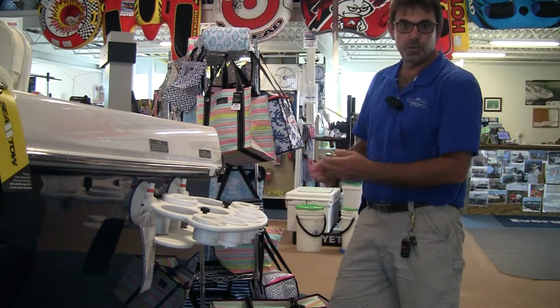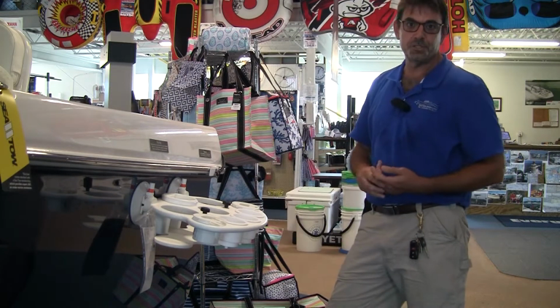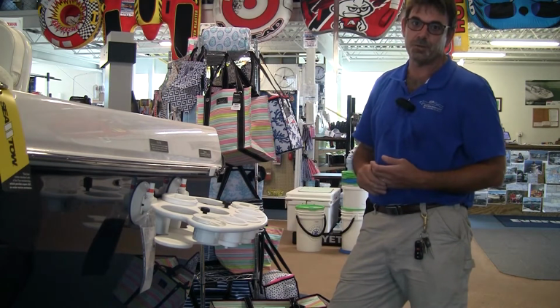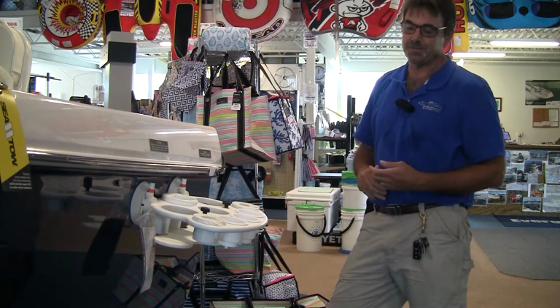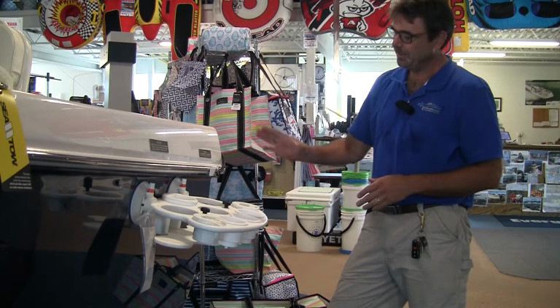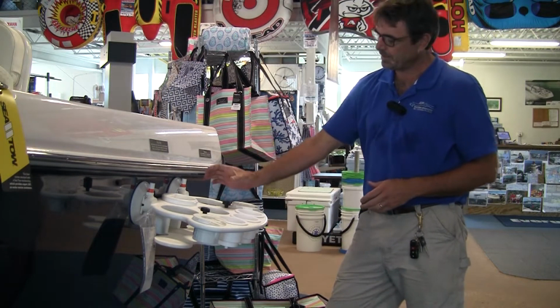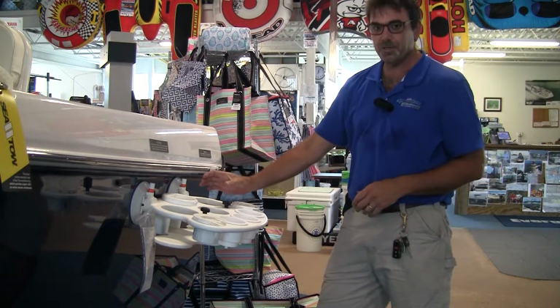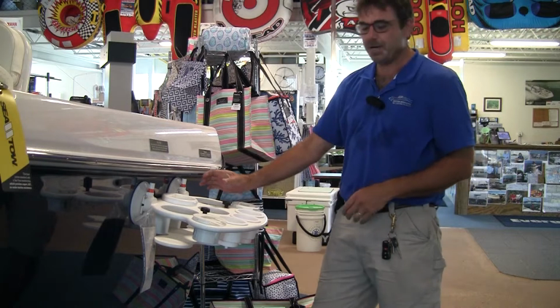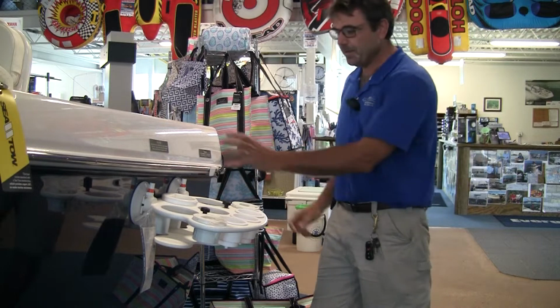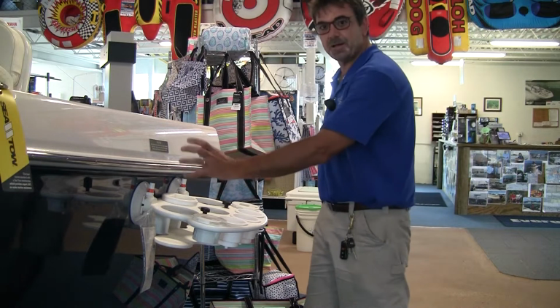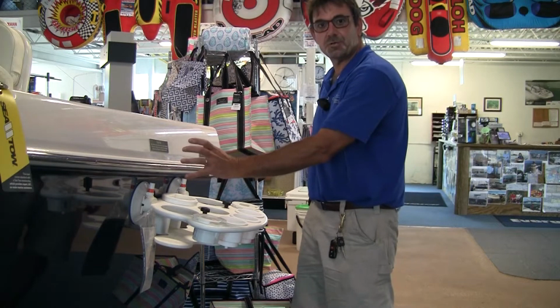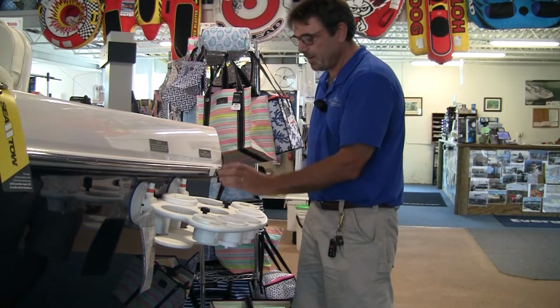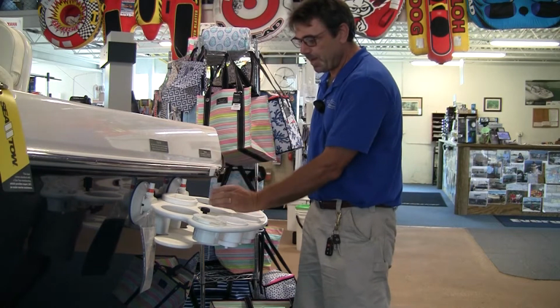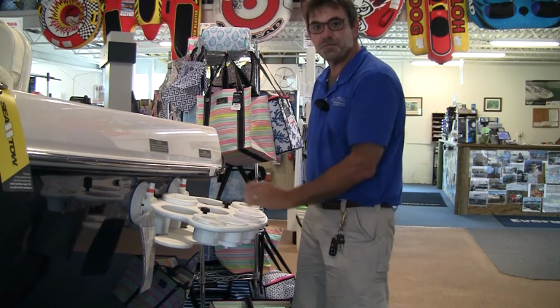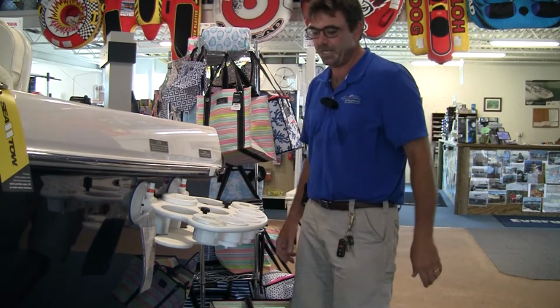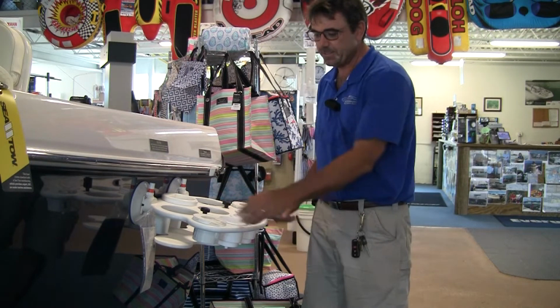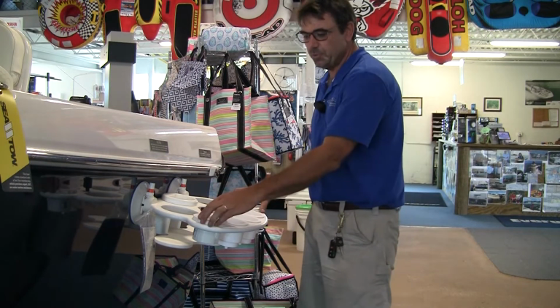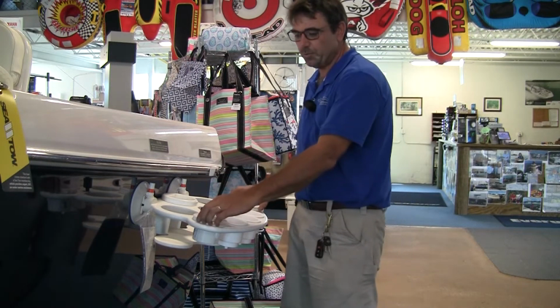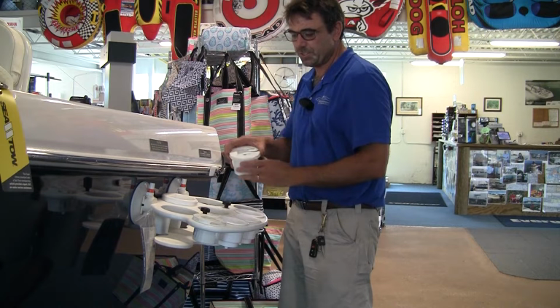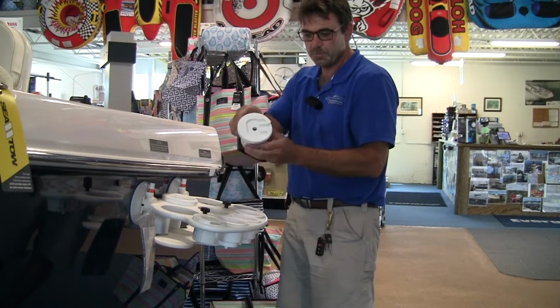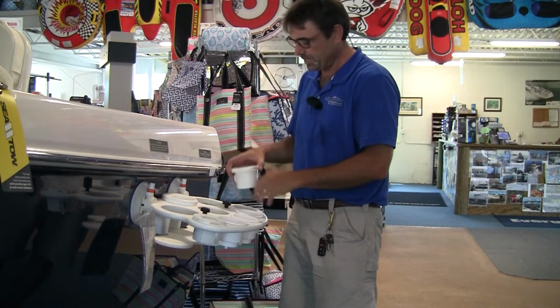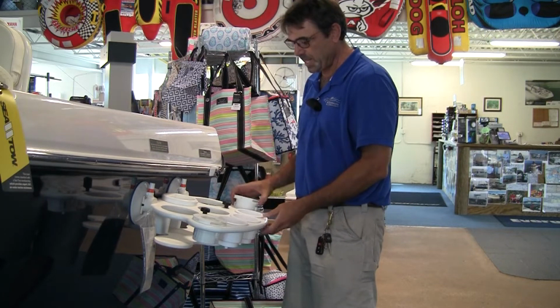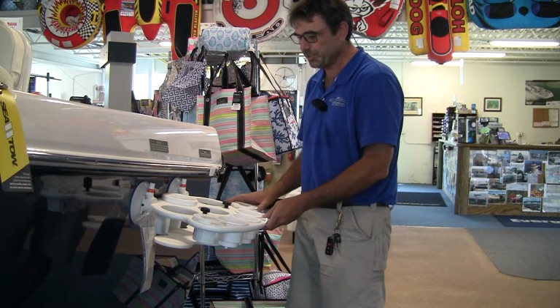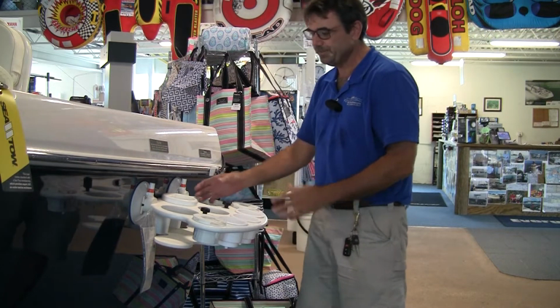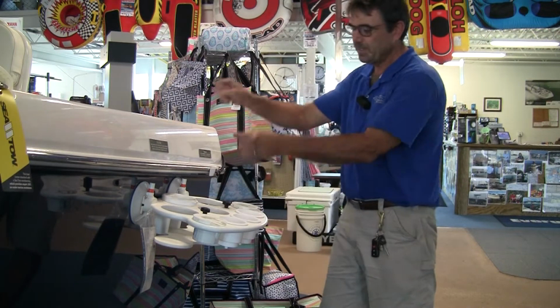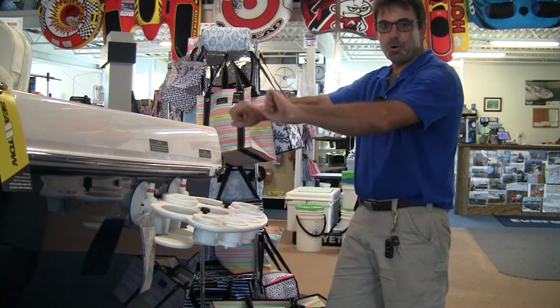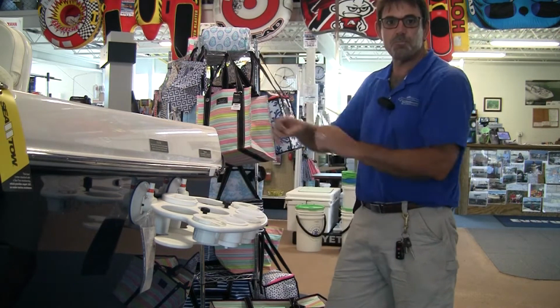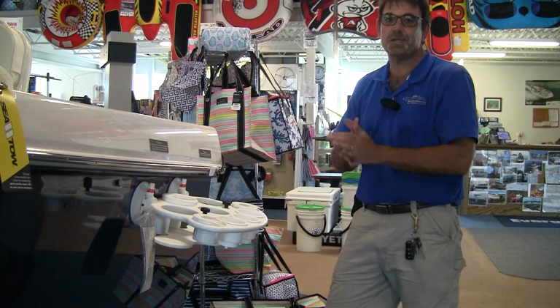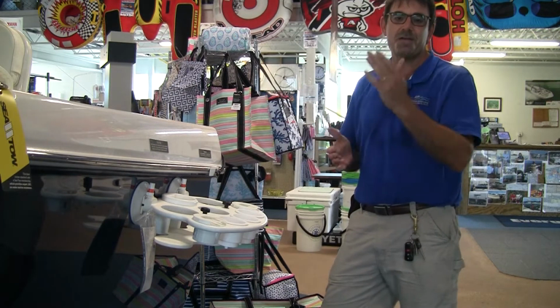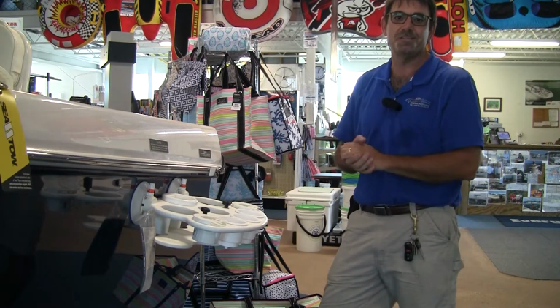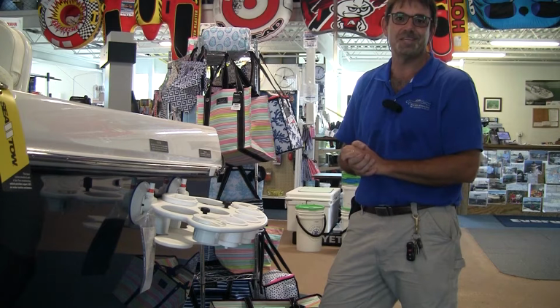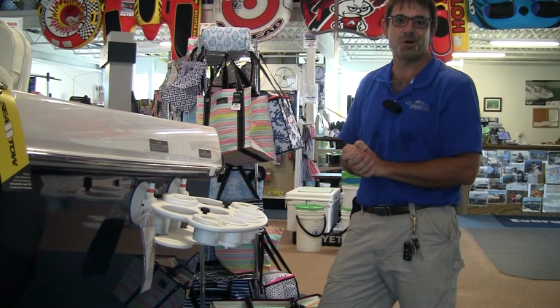Who loves a good margarita? Got the bottle of liquor right here, bottle of mixer right there, maybe a bottle of wine for the ladies, two wine holders, wine glass holders. Pour, mix. Have fun. See you at the sandbar.